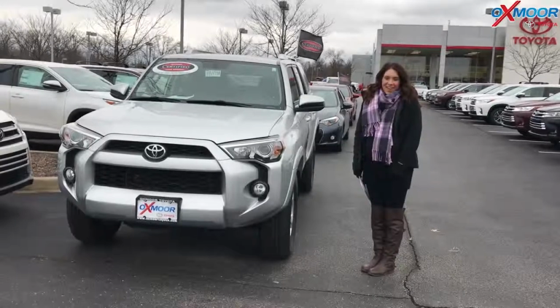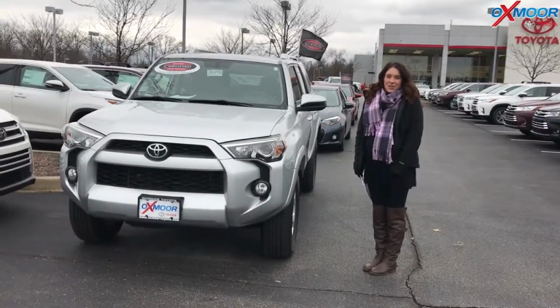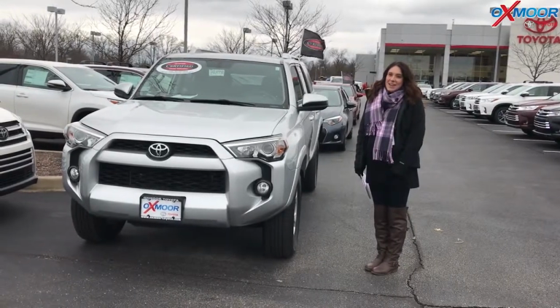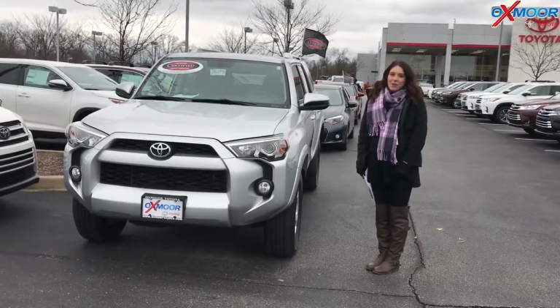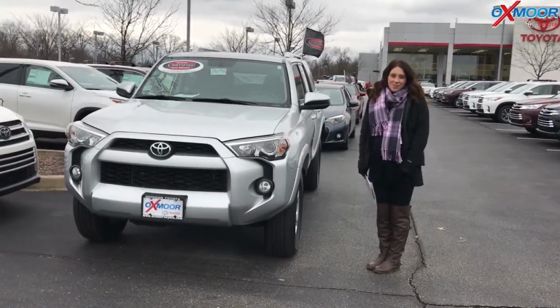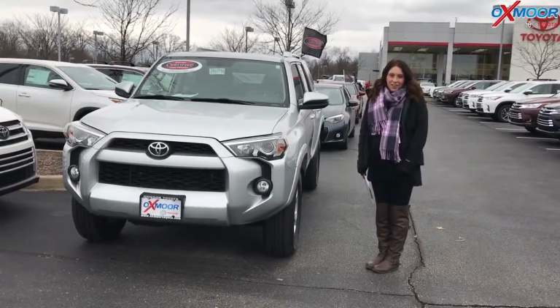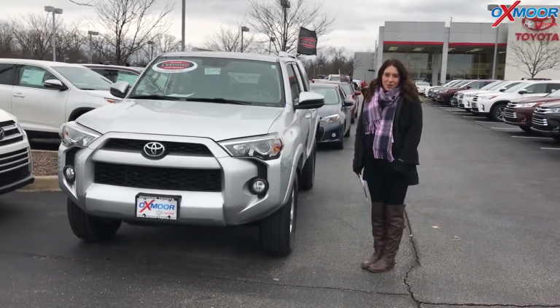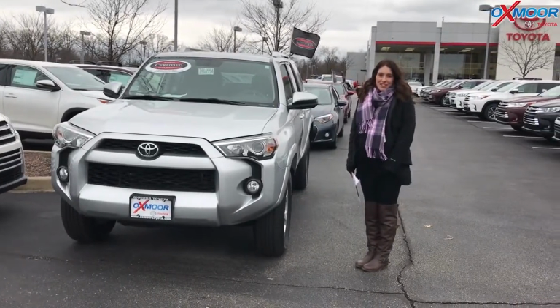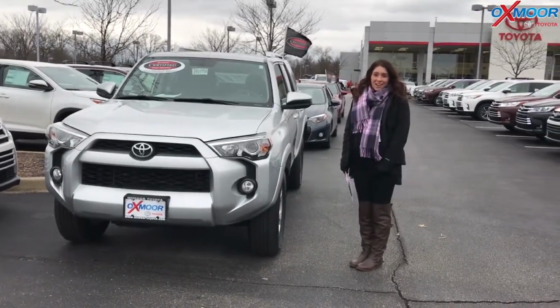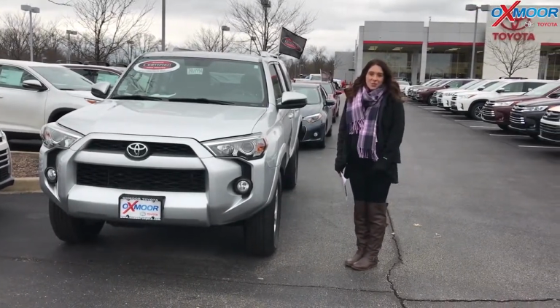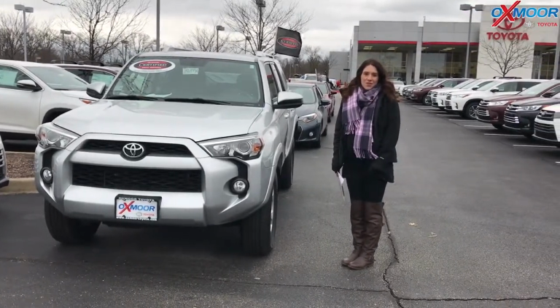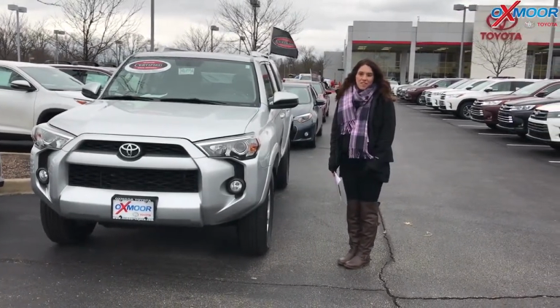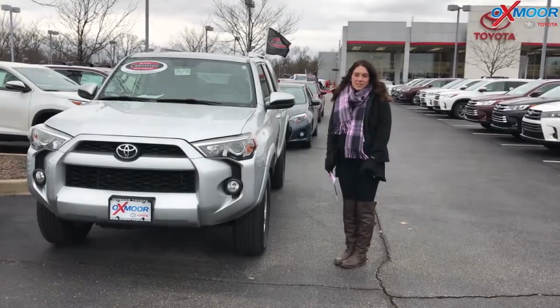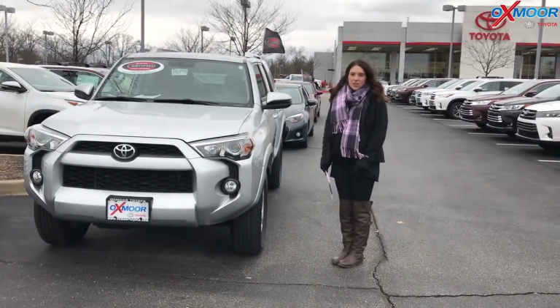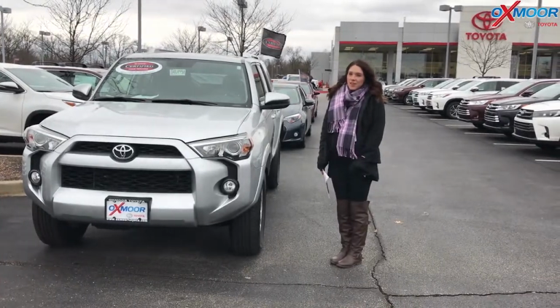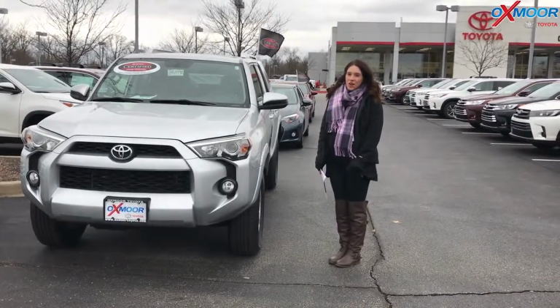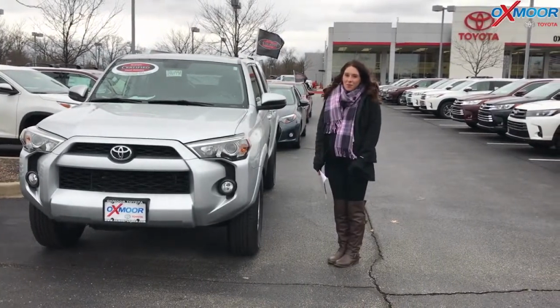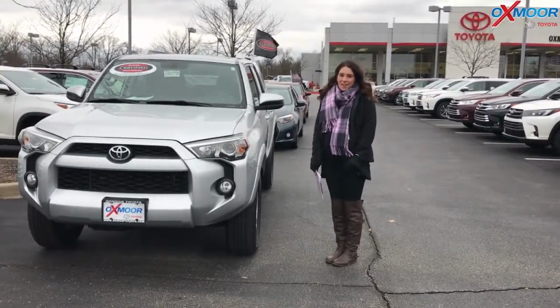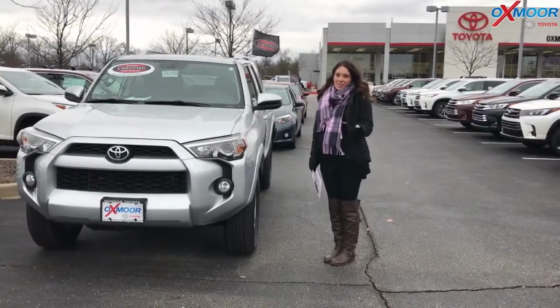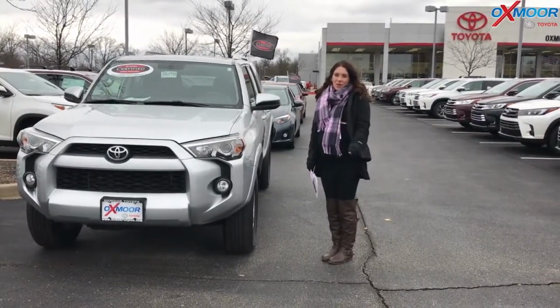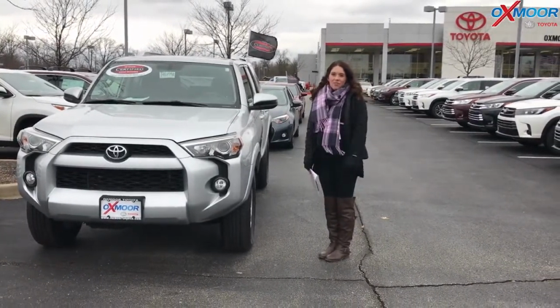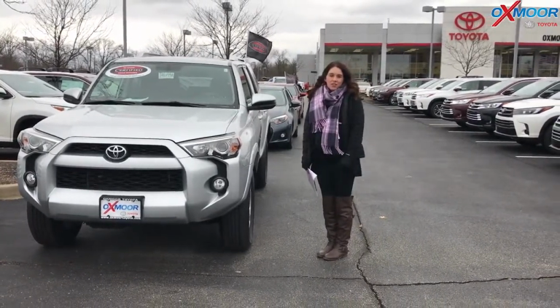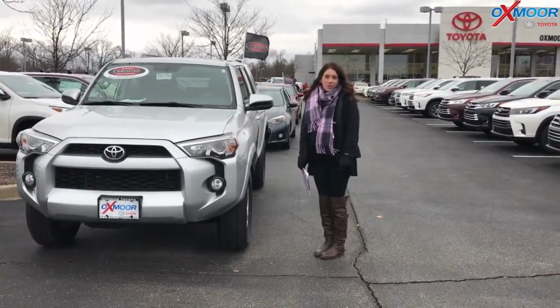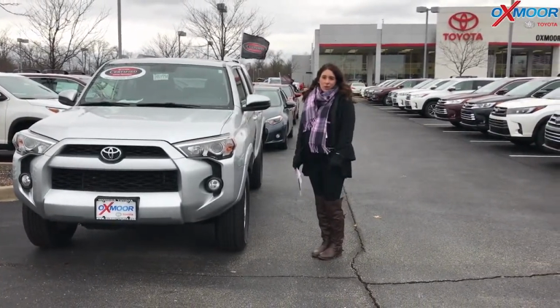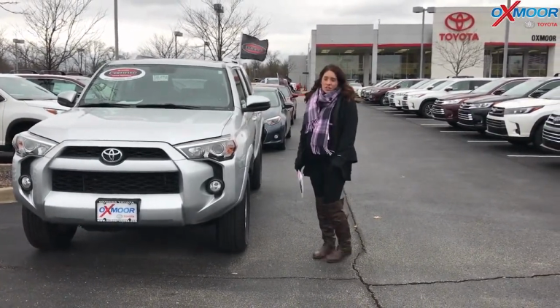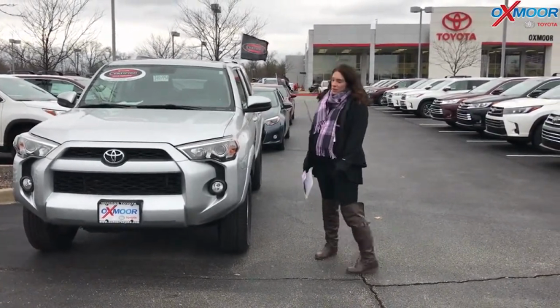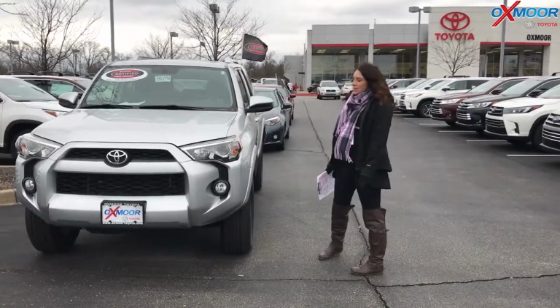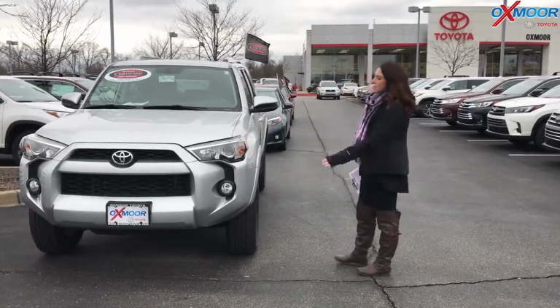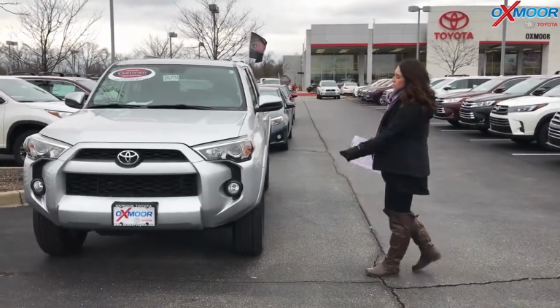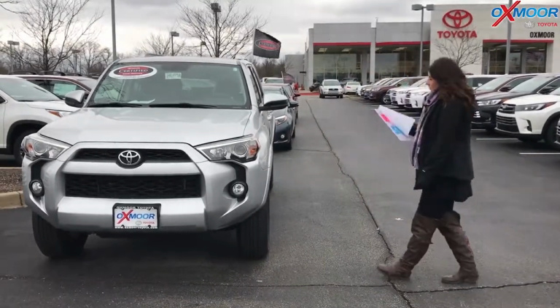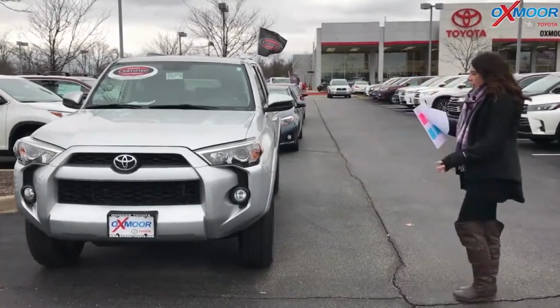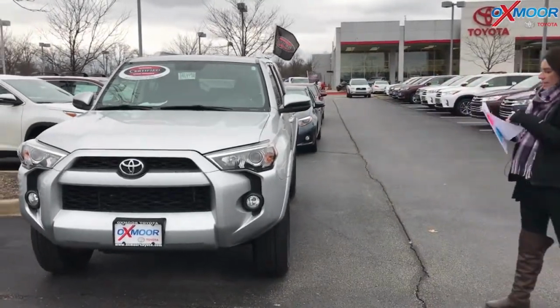Hey everyone, it's Gabrielle with the Oxmorata Group. I'm here today at Oxmorata Toyota for our Facebook Used Vehicles of the Week. This week we have three certified Toyotas to share with you guys. Let's go over some information on these.